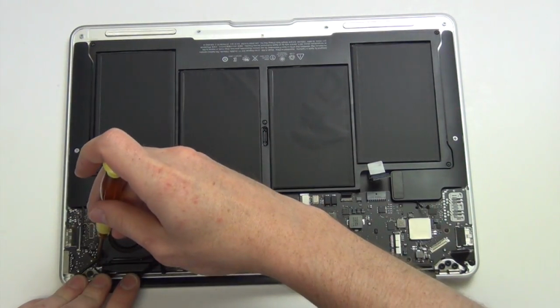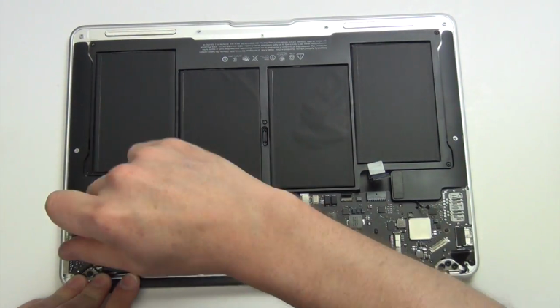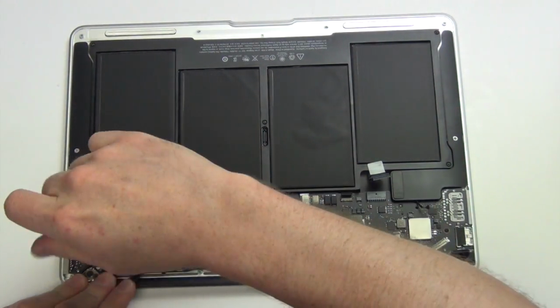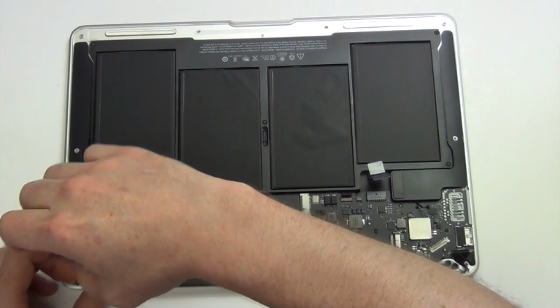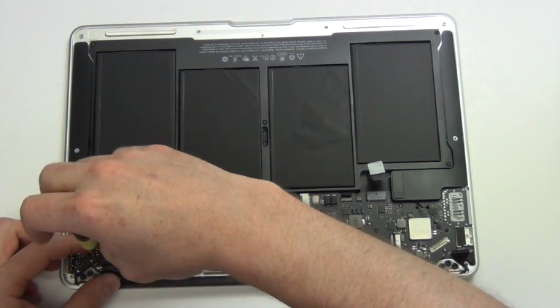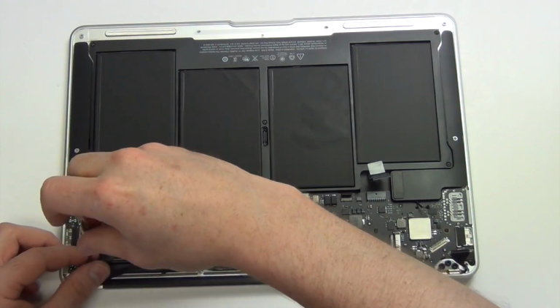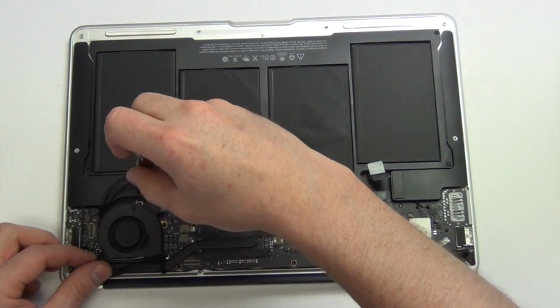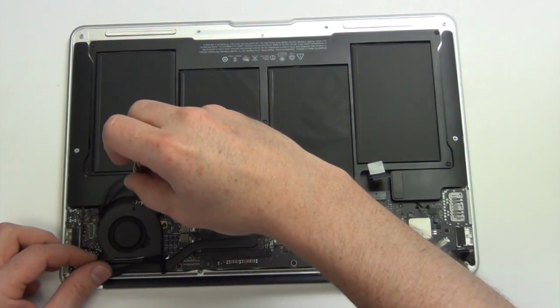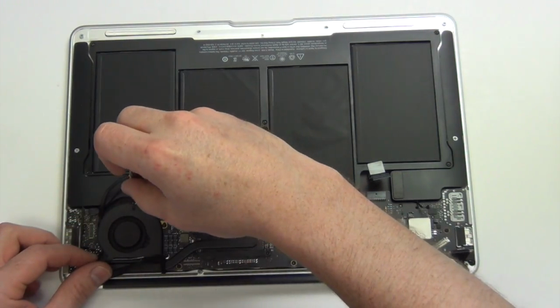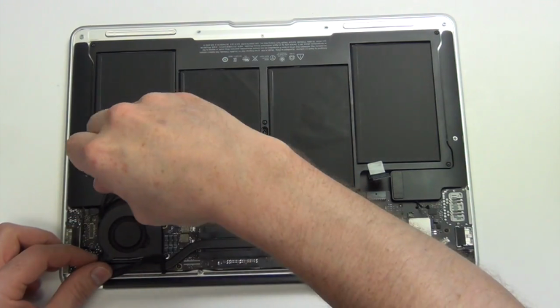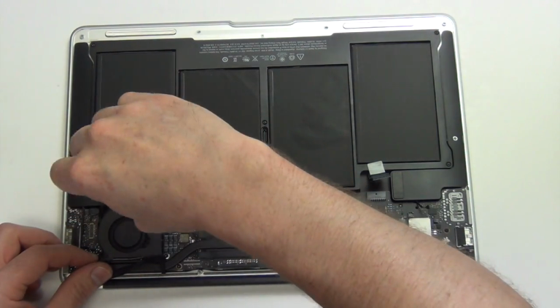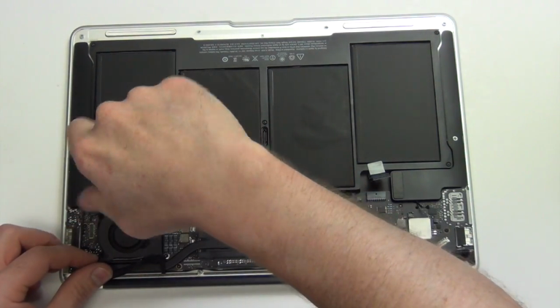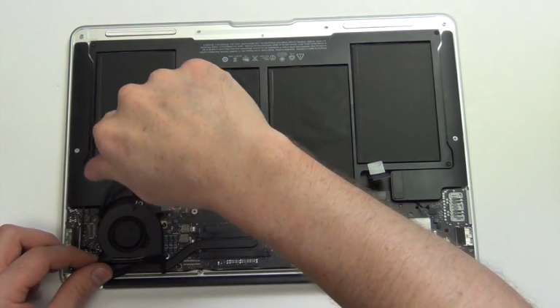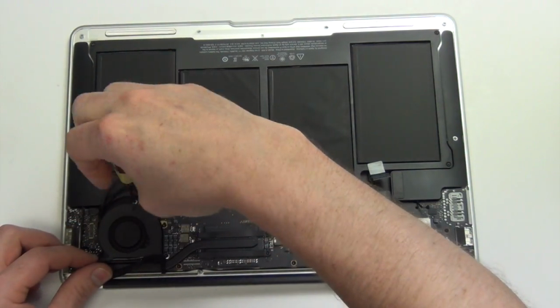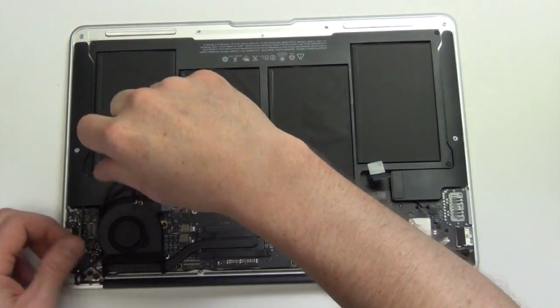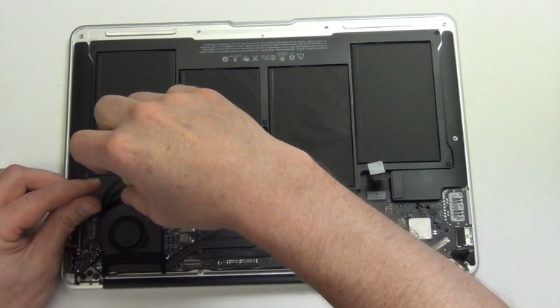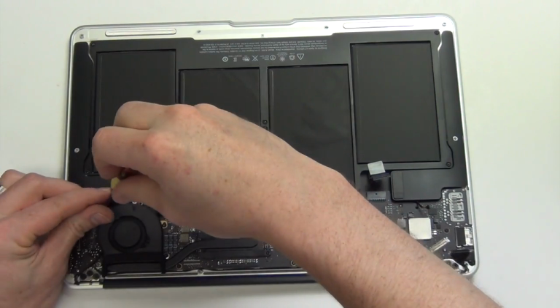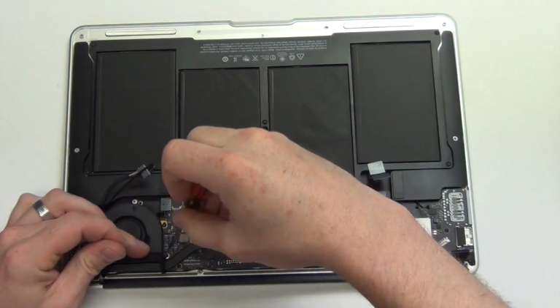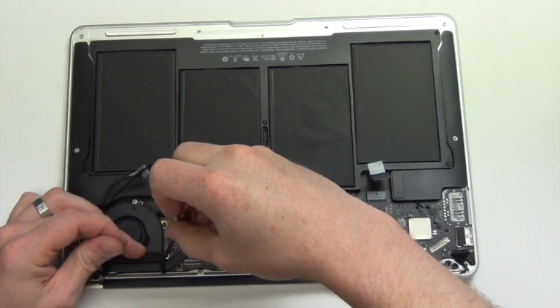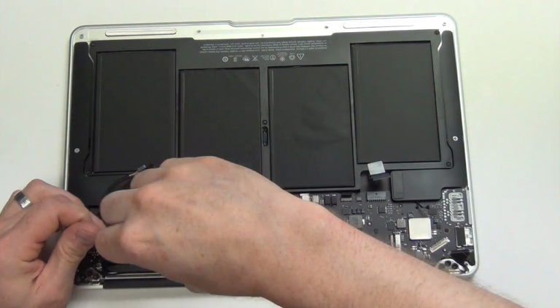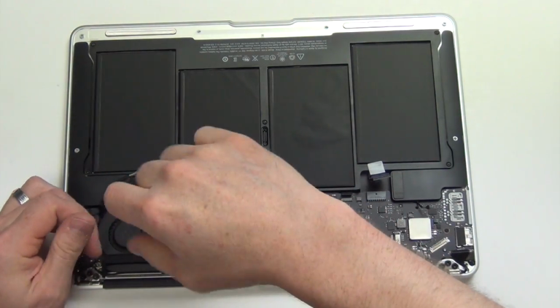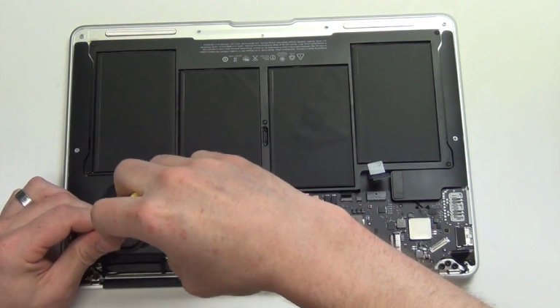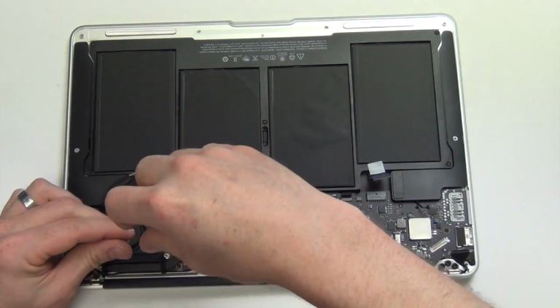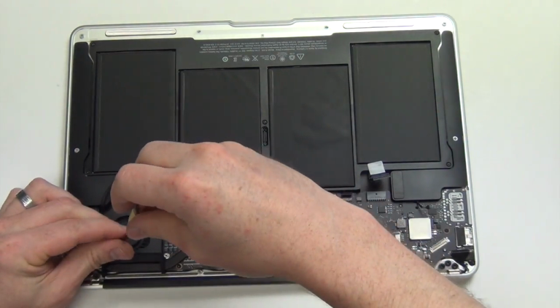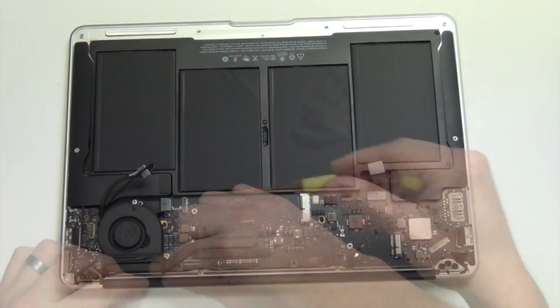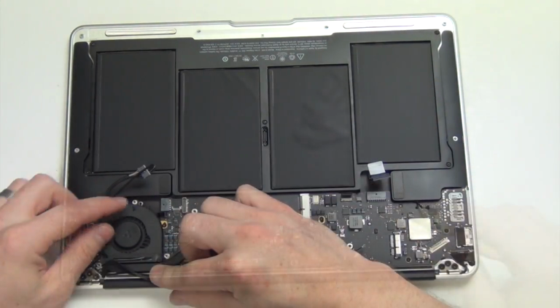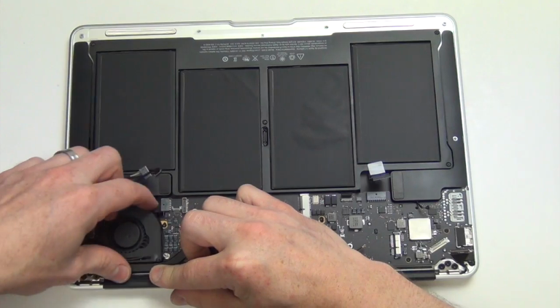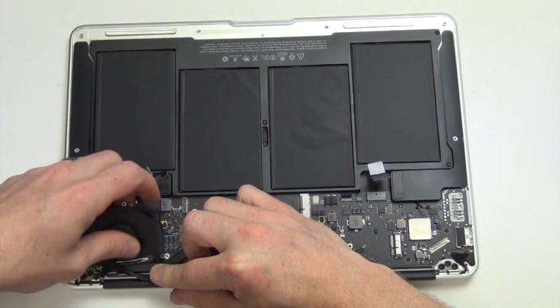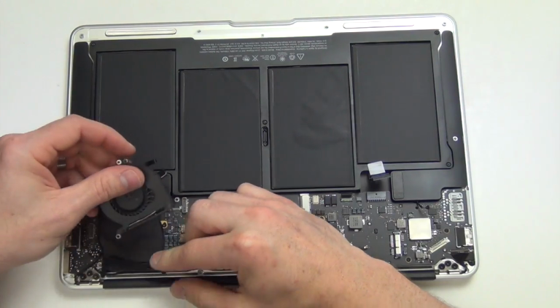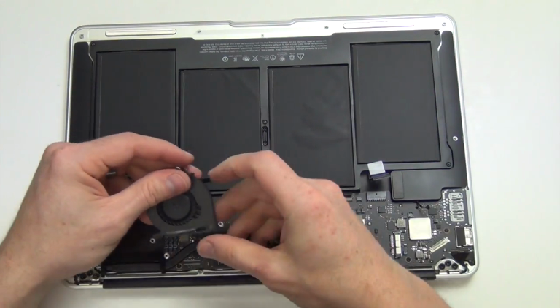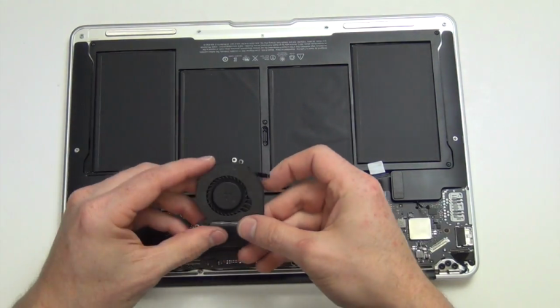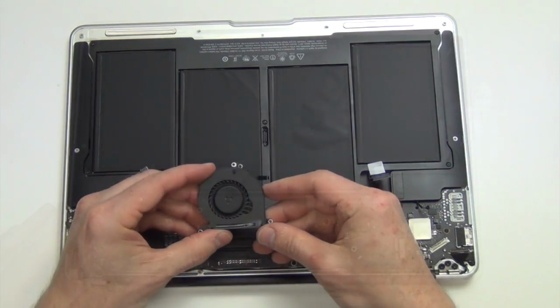Remove the three Torx 5 screws from the fan assembly. Since the fan assembly's cable has already been disconnected, the fan can be removed.